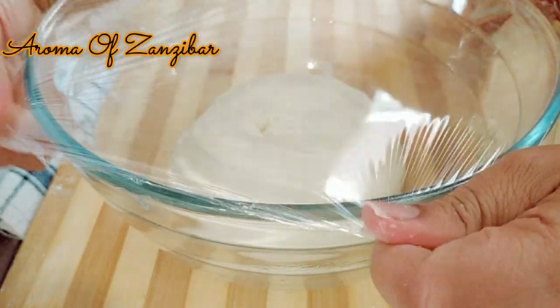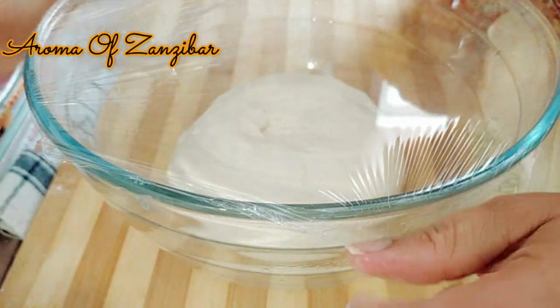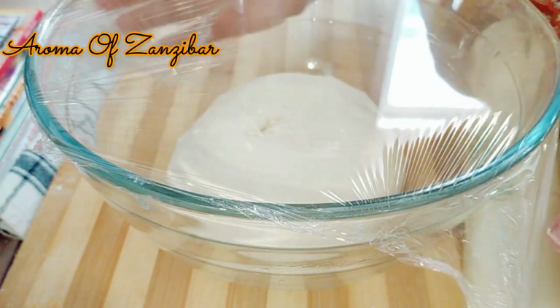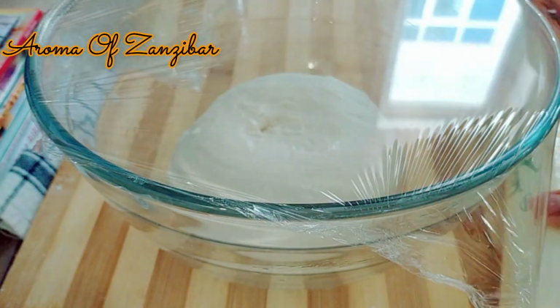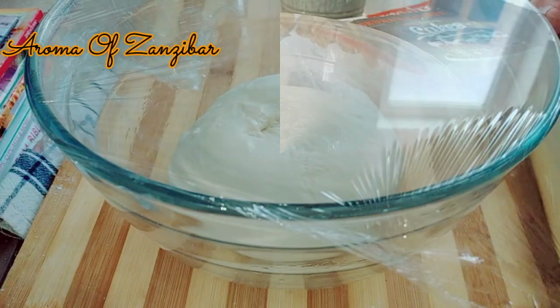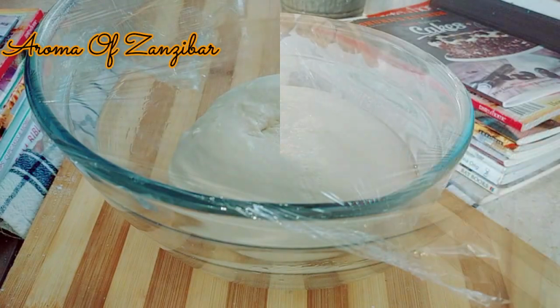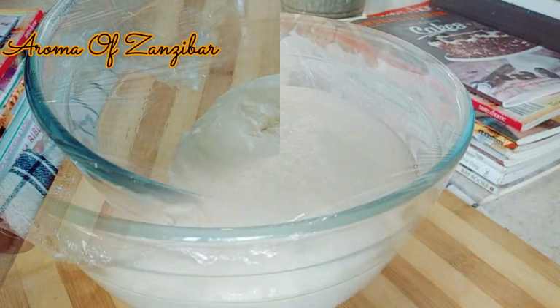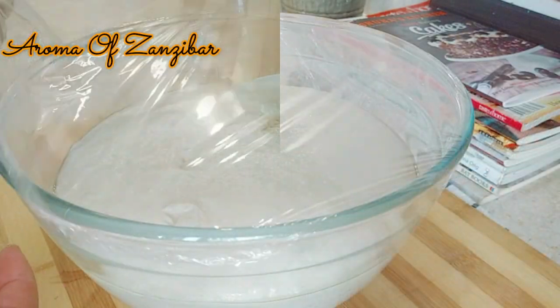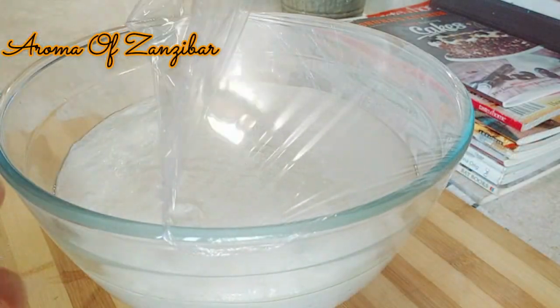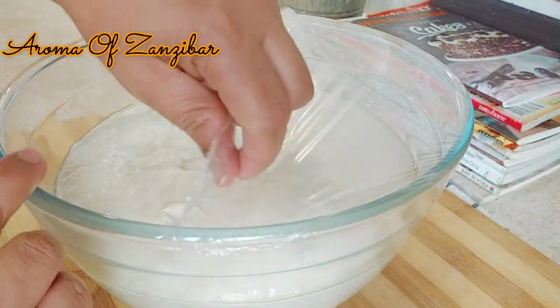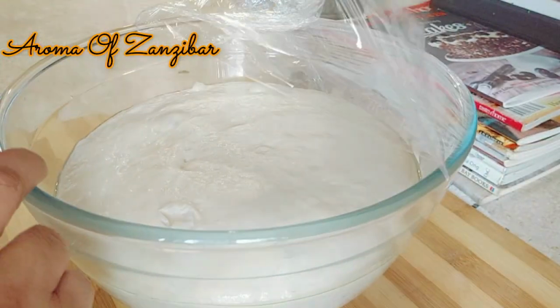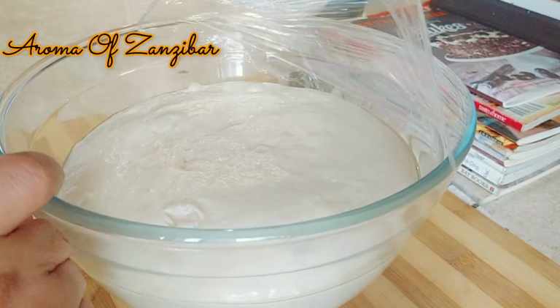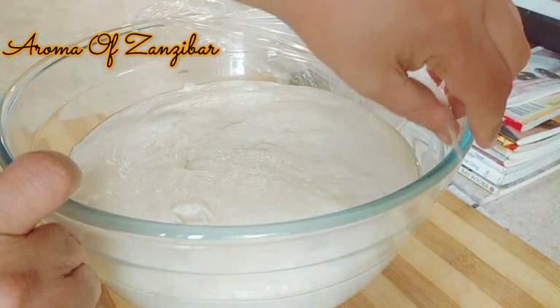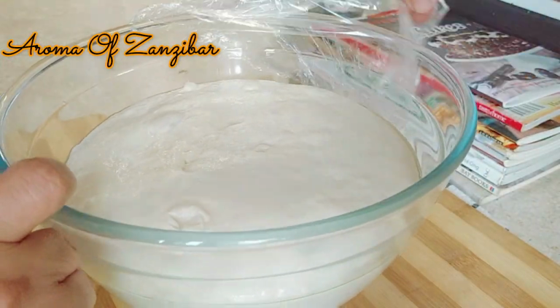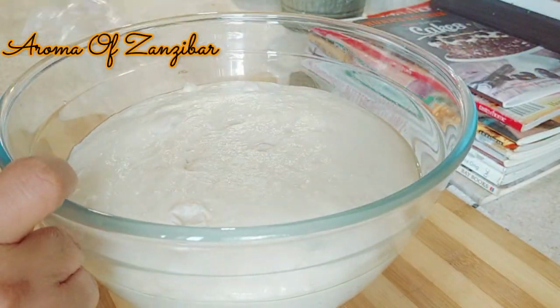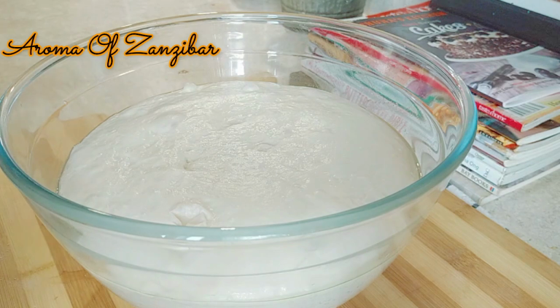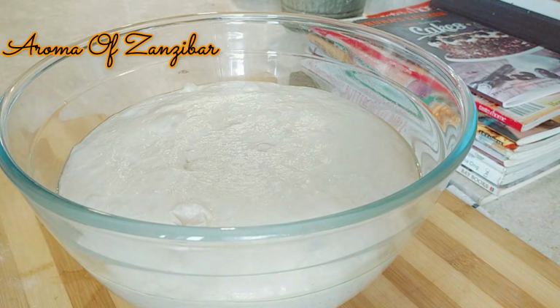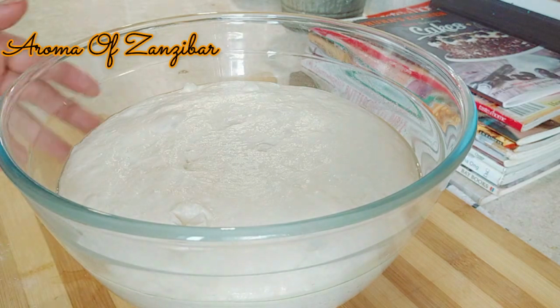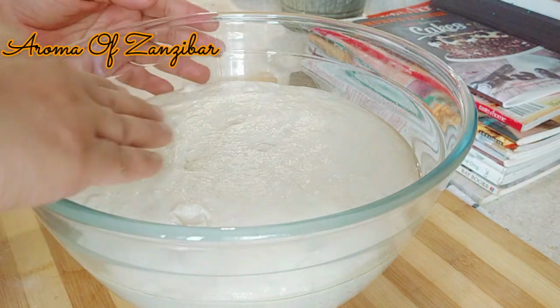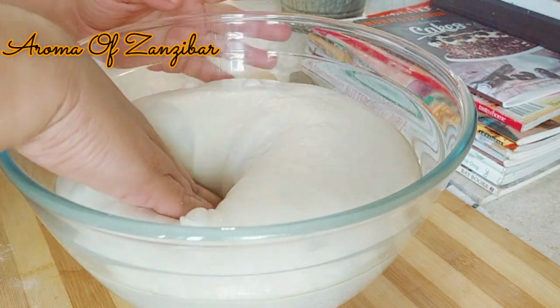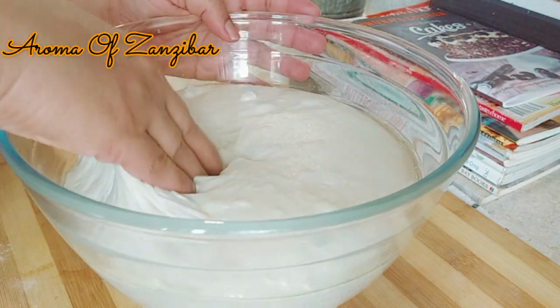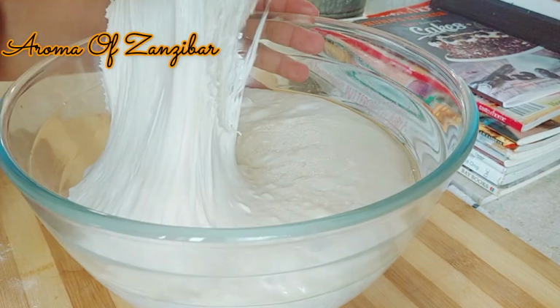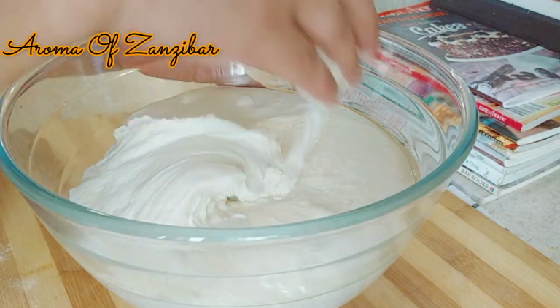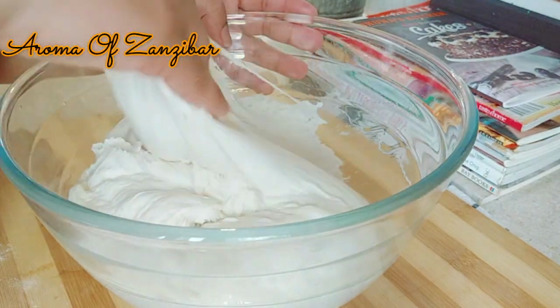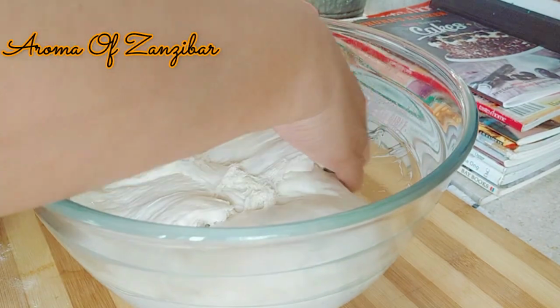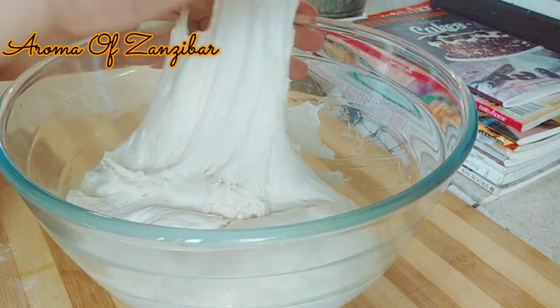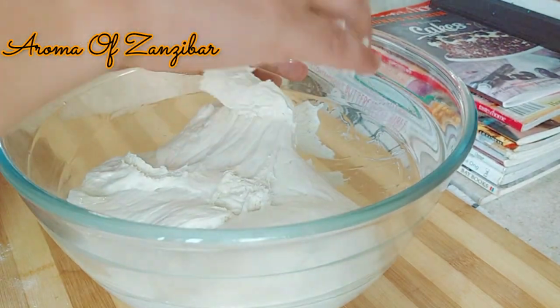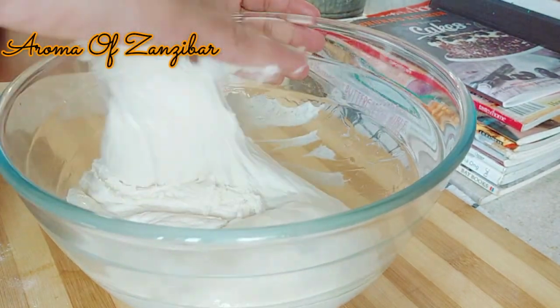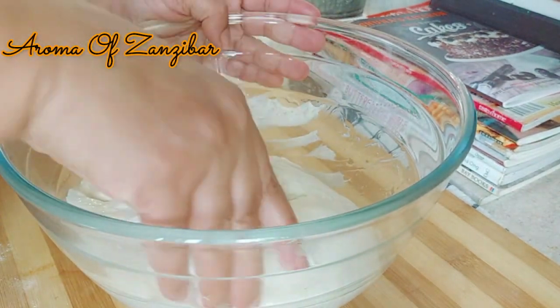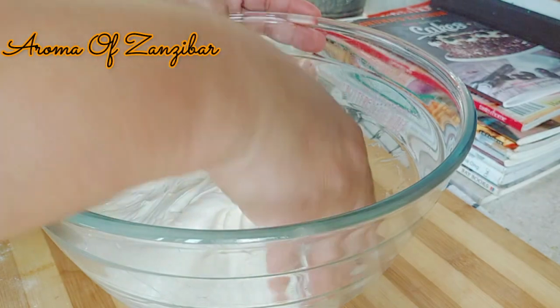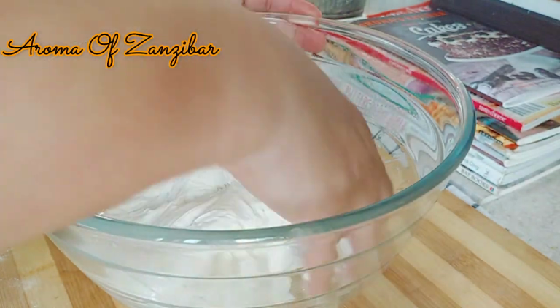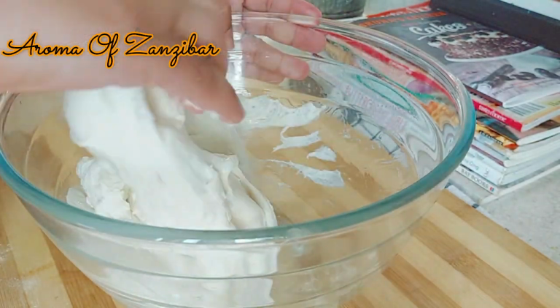Then we're just going to cover it and let it sit for about an hour or so until the dough doubles in volume. Mine took about an hour and now we're ready.